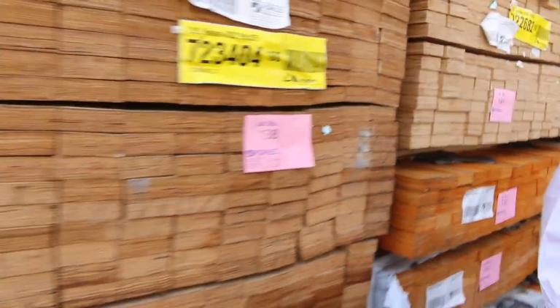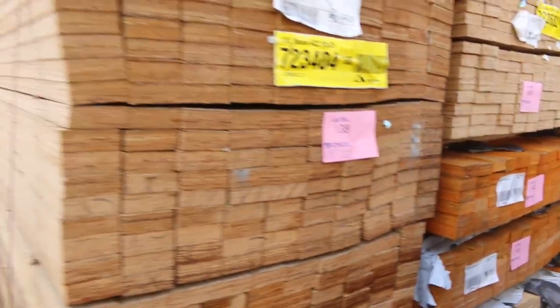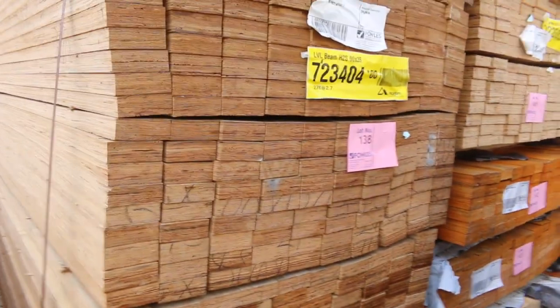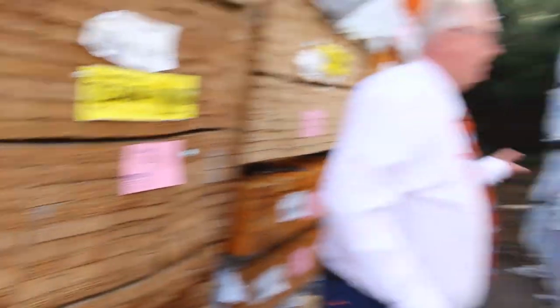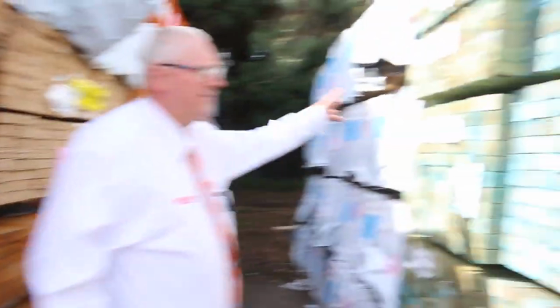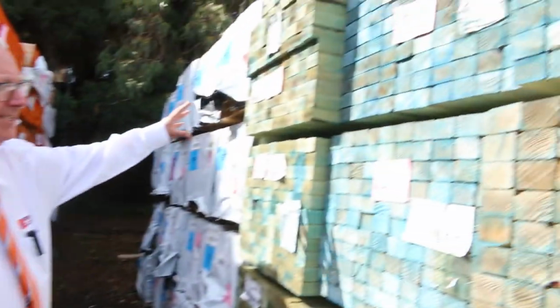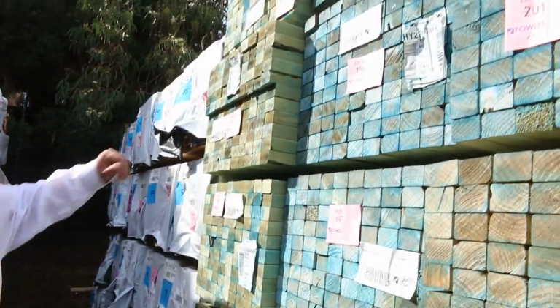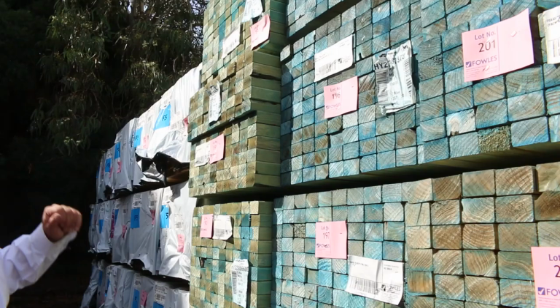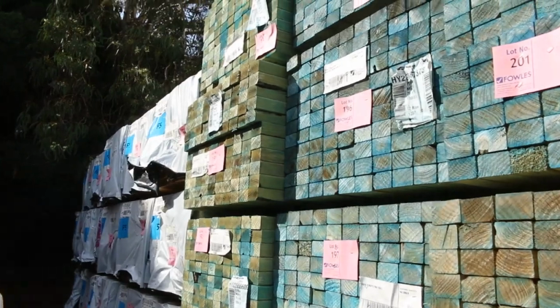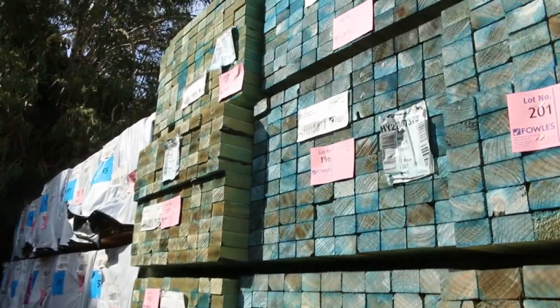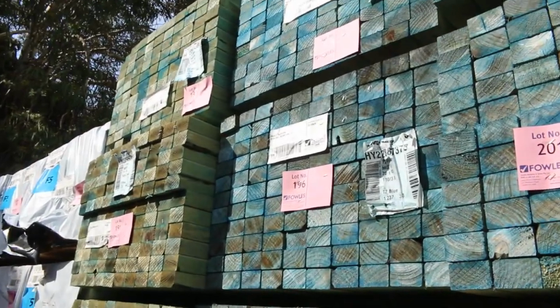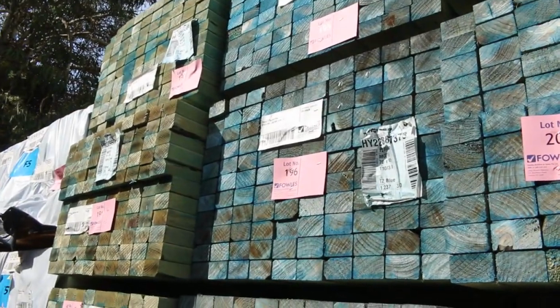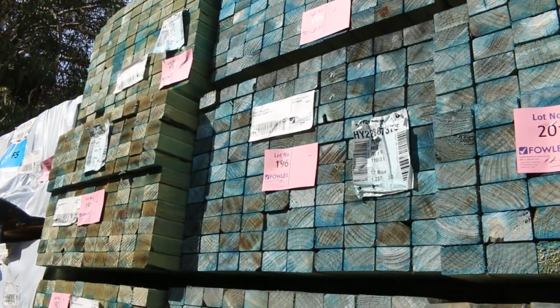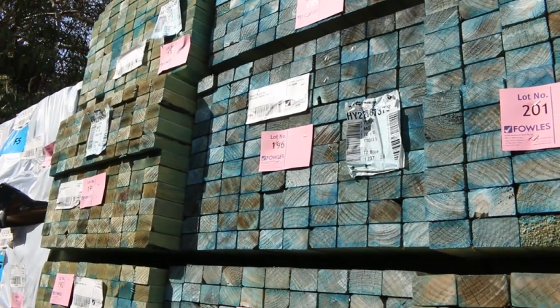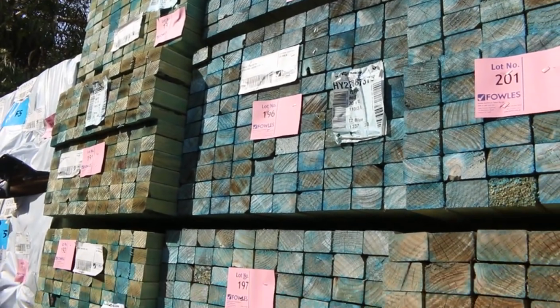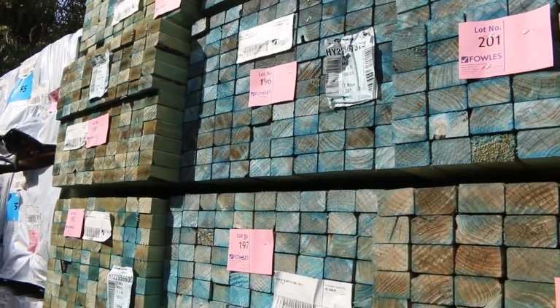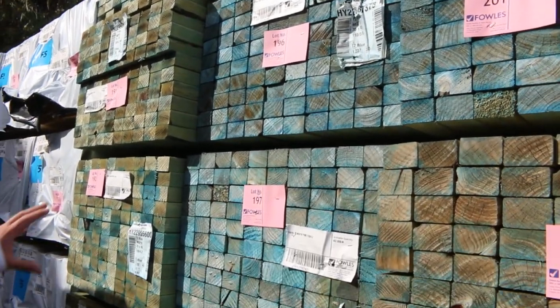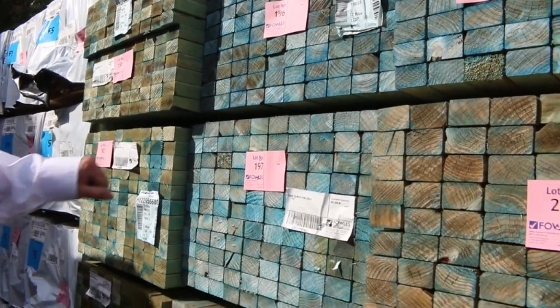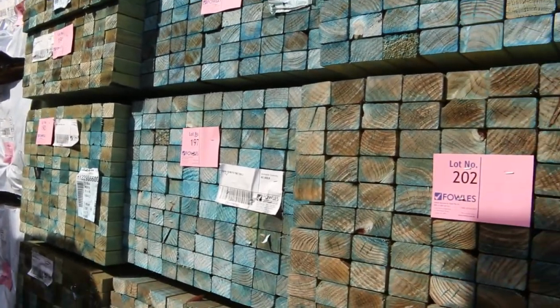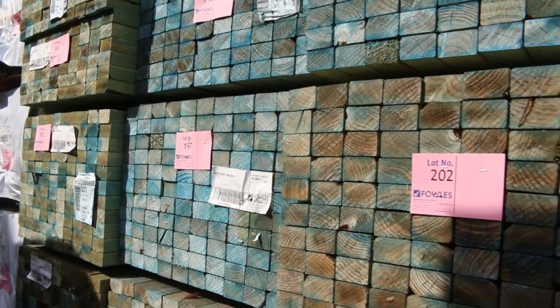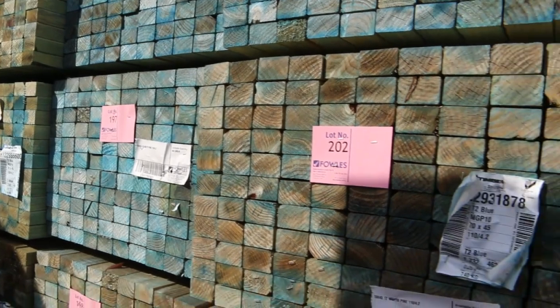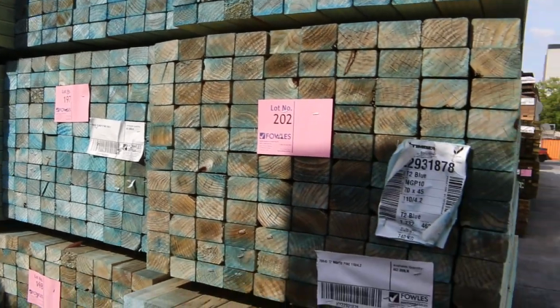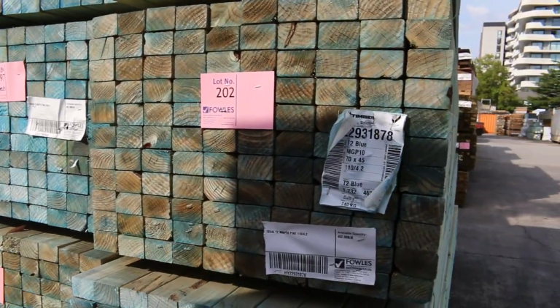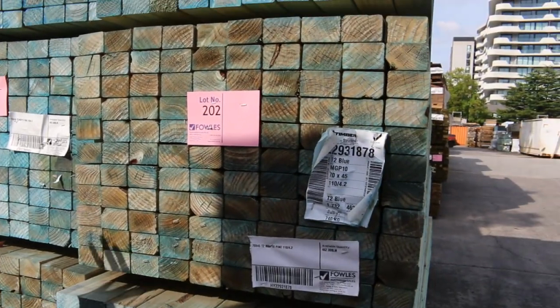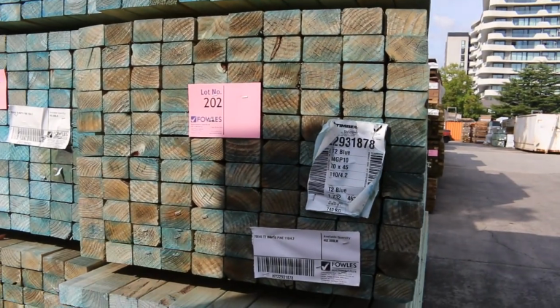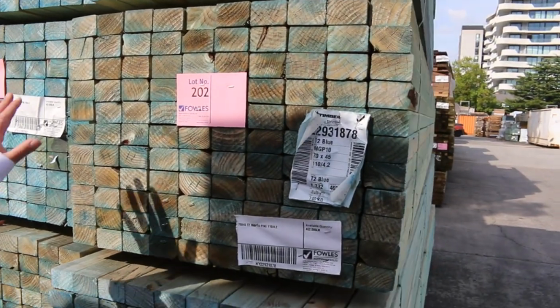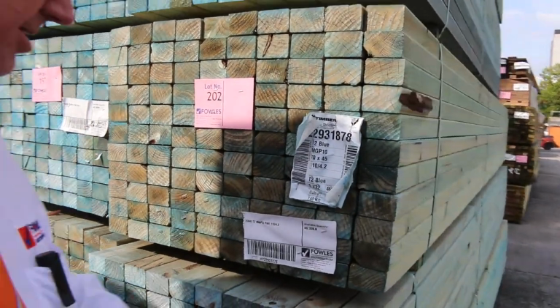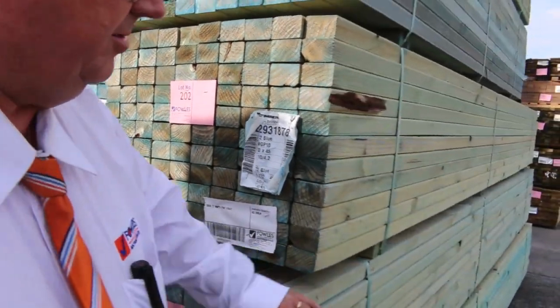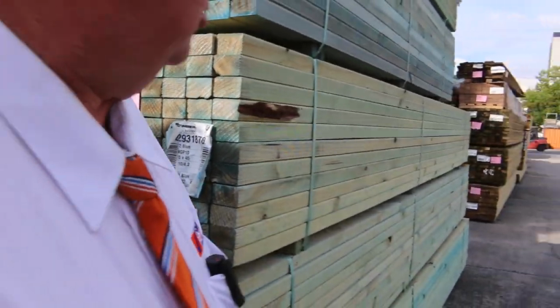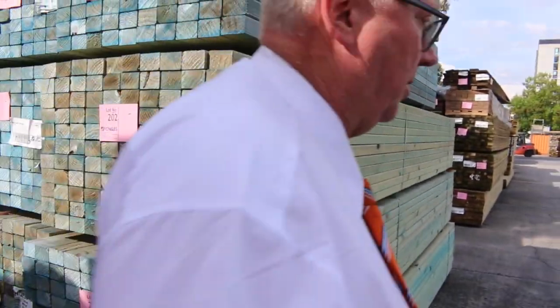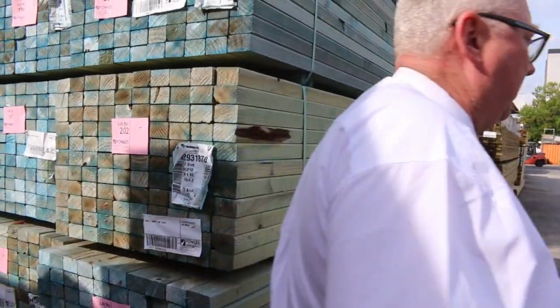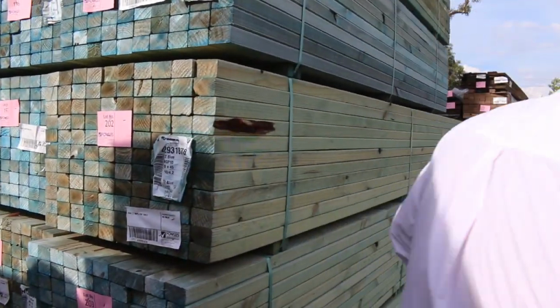Over here, some more of the 70 by 45 M10 T2 in the 4.2-metre lengths. Again, they'll go at a really good price — probably around about a dollar a metre tomorrow.